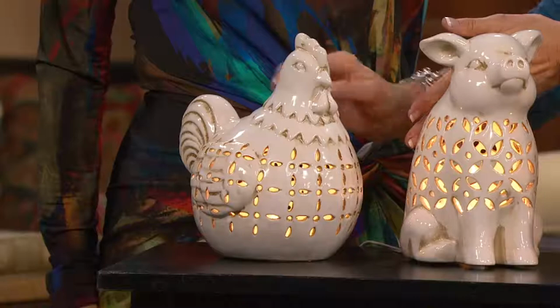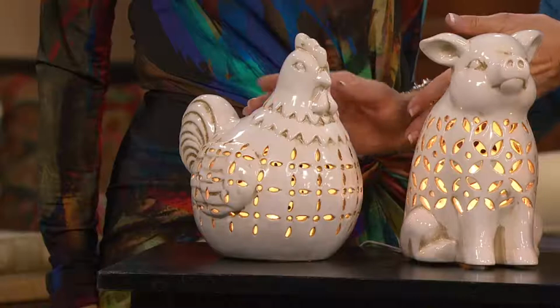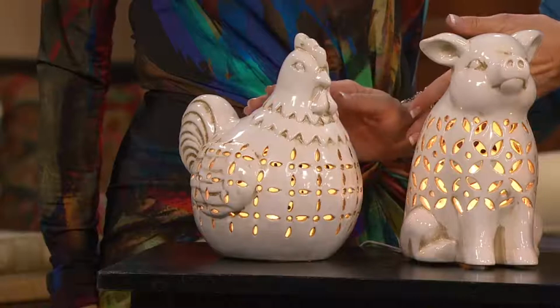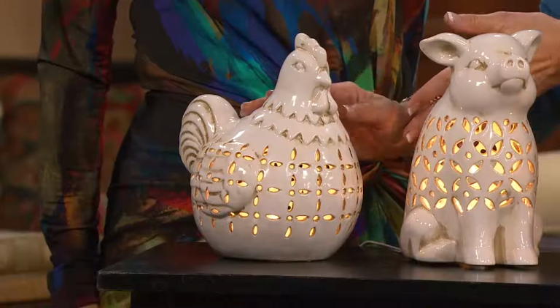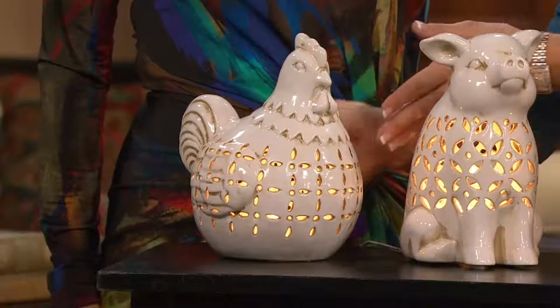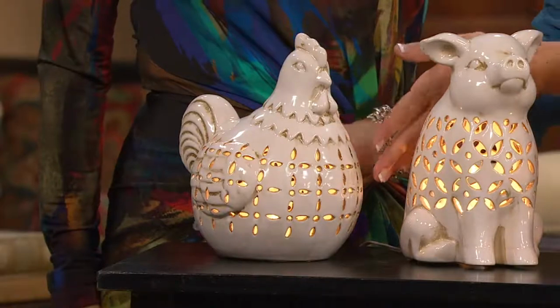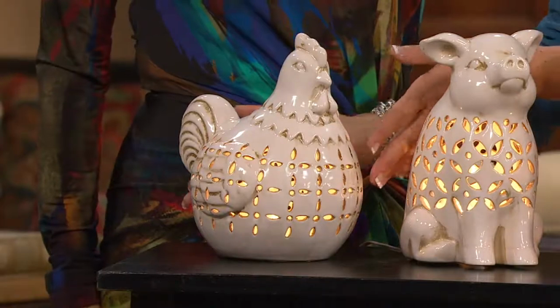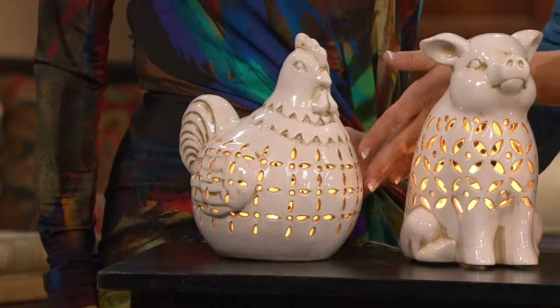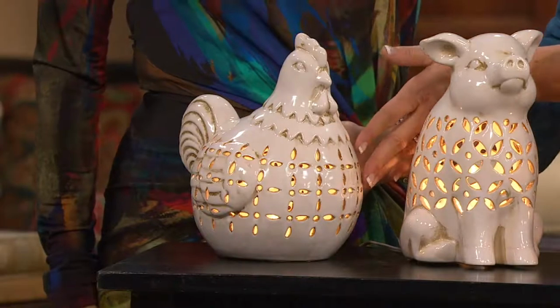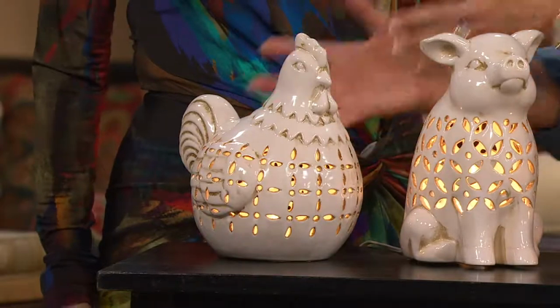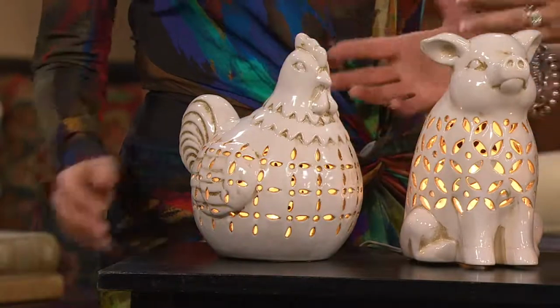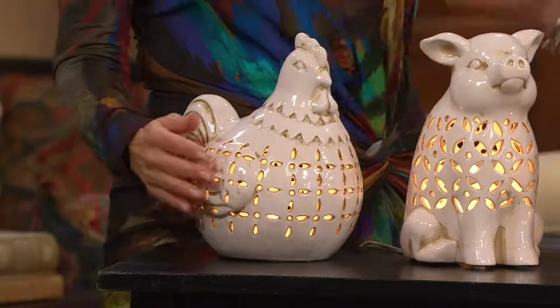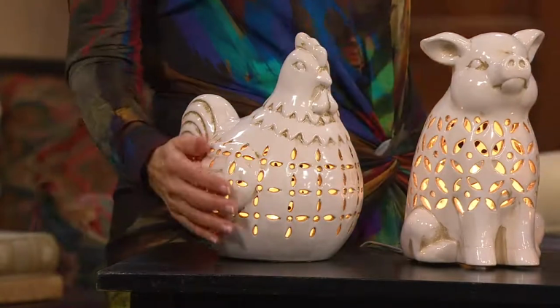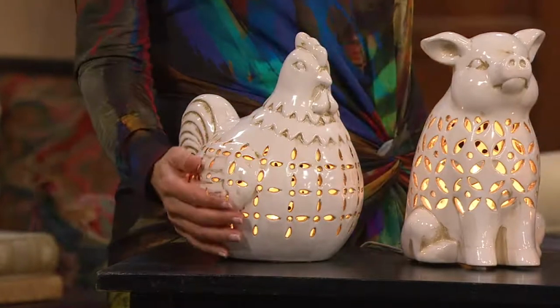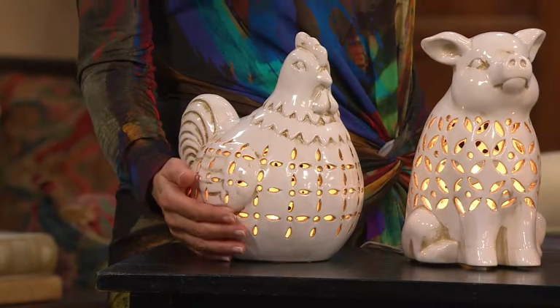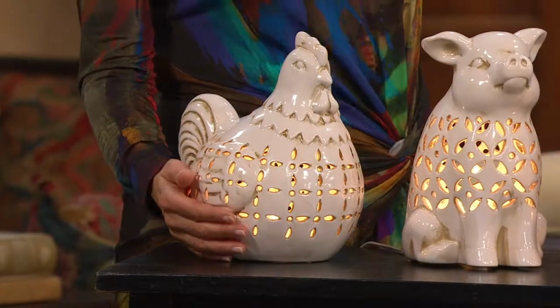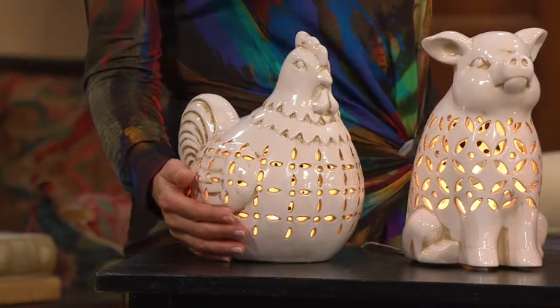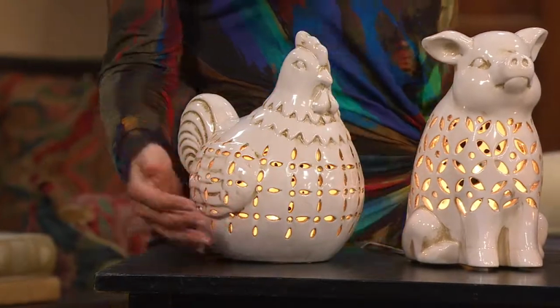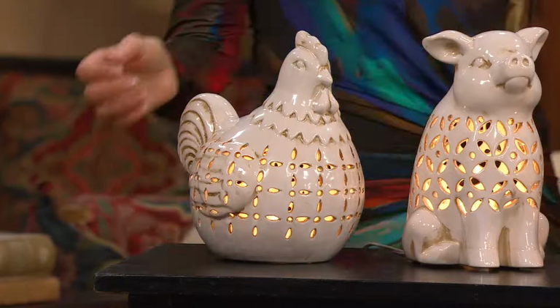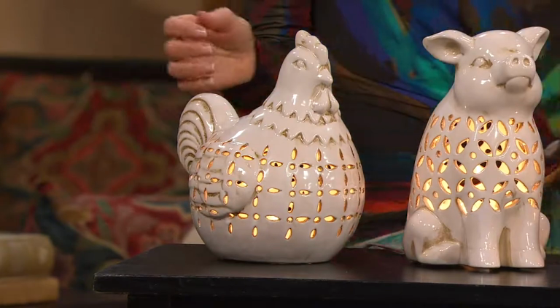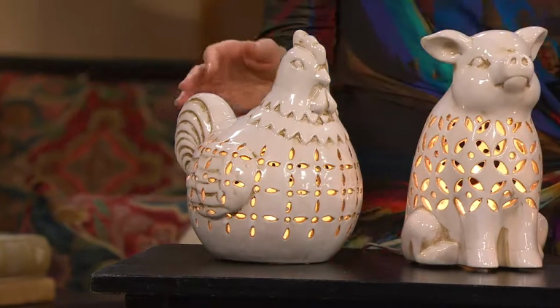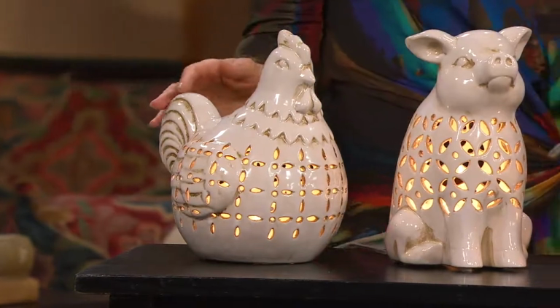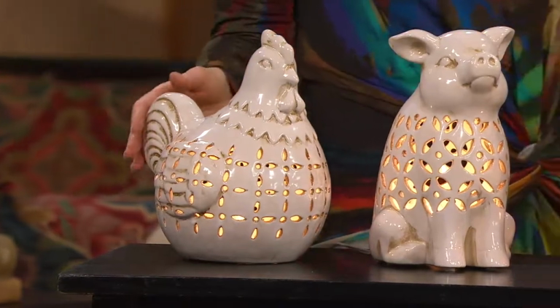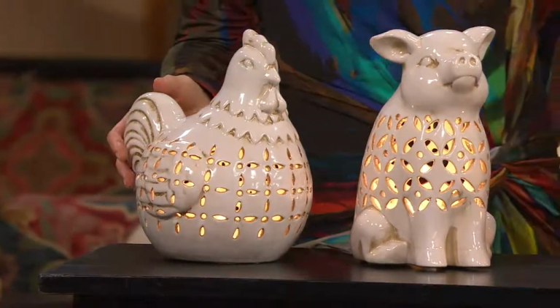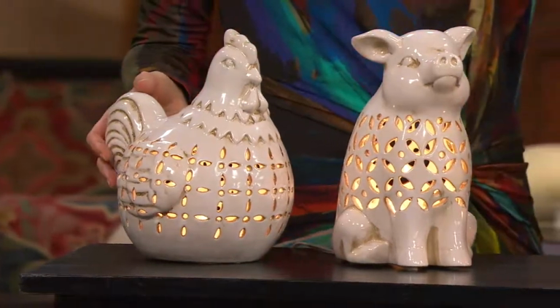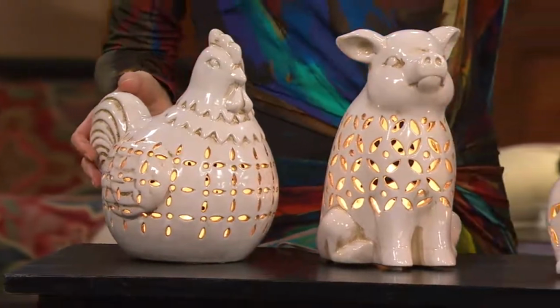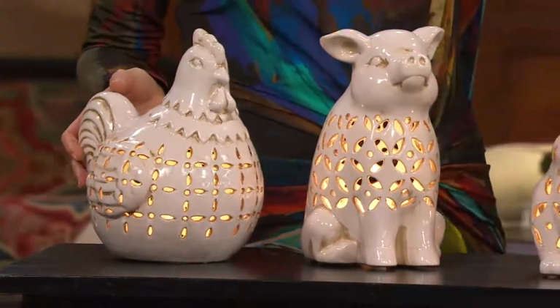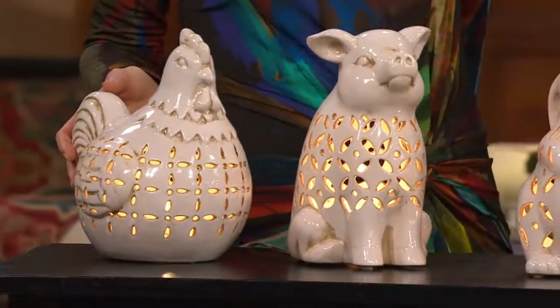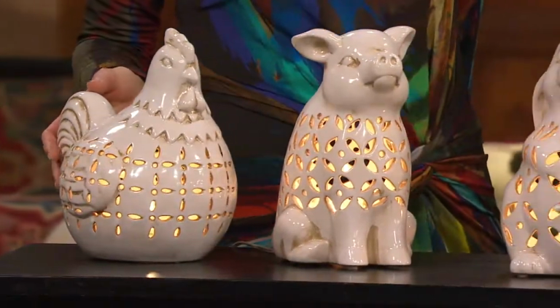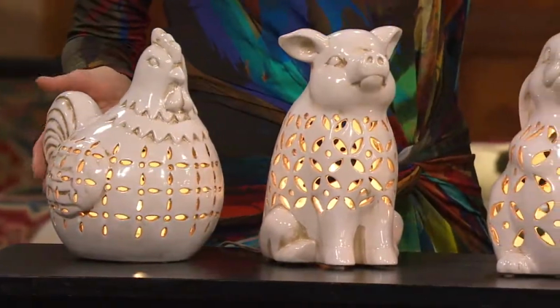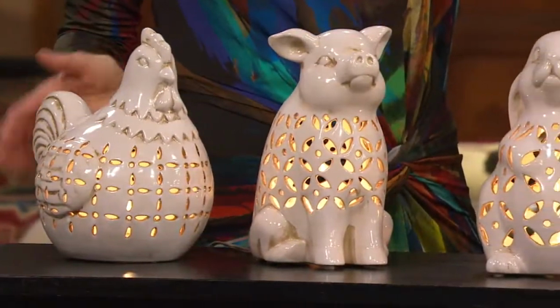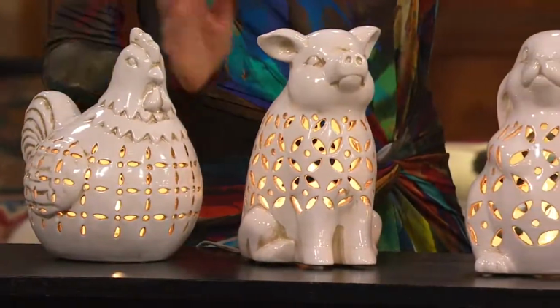Feather details show so beautifully. Look at how they're pierced. These are accent lamps, perfect for your kitchen counter, the bathroom counter, the hallway table.